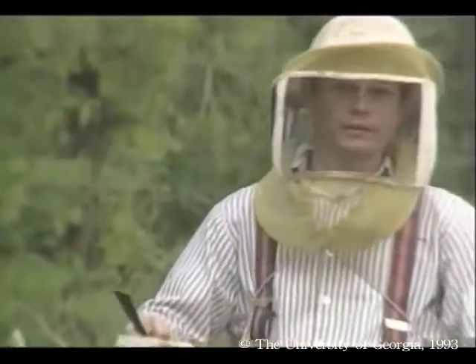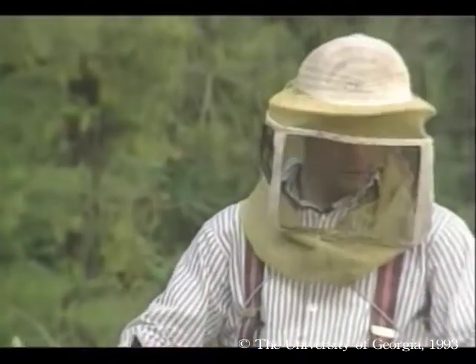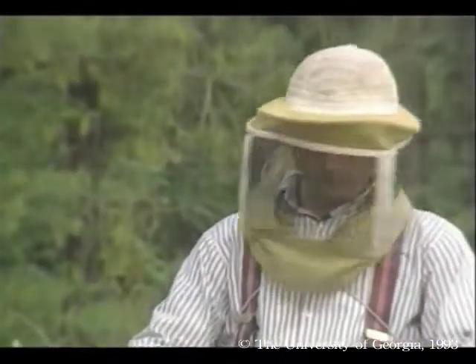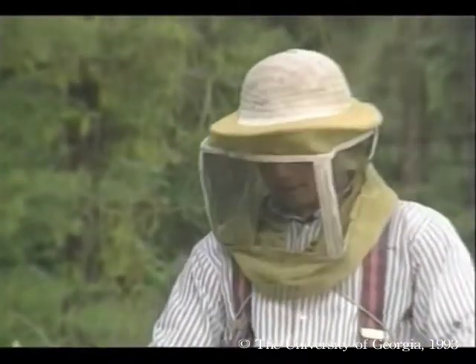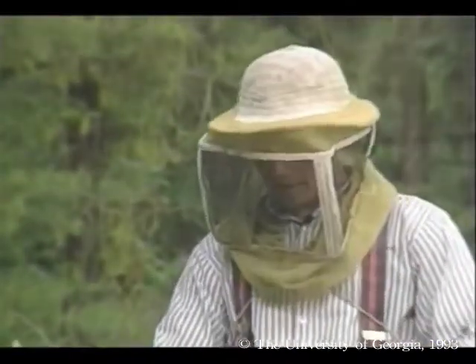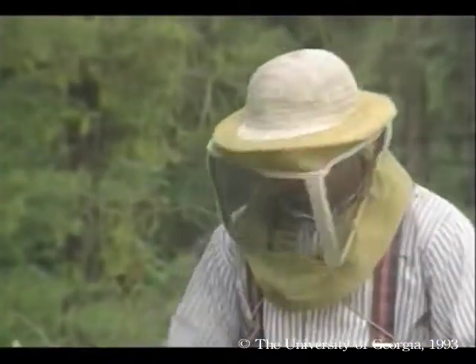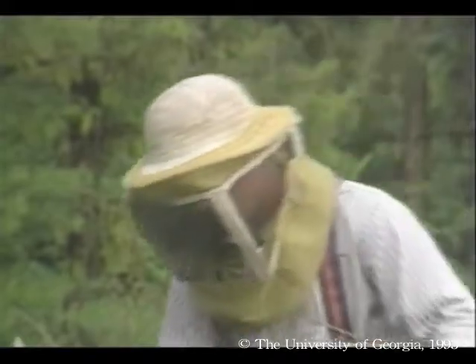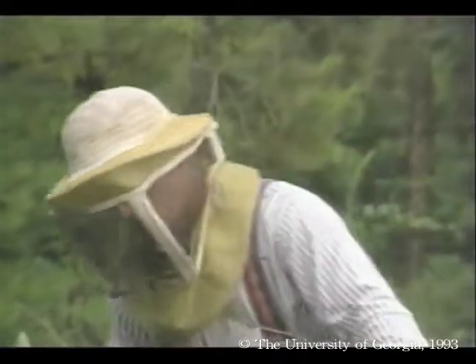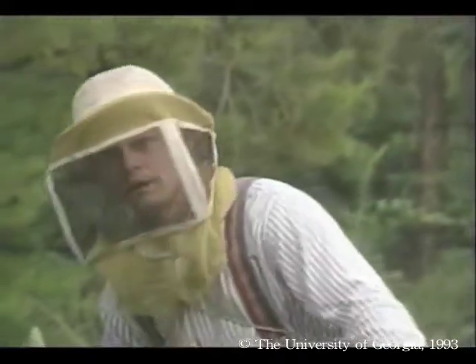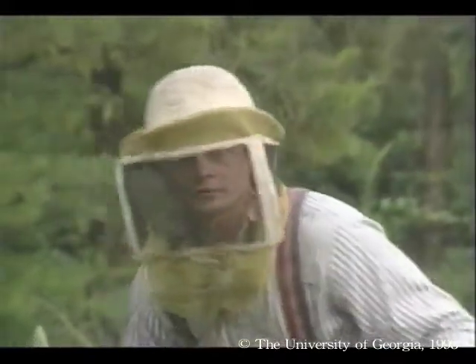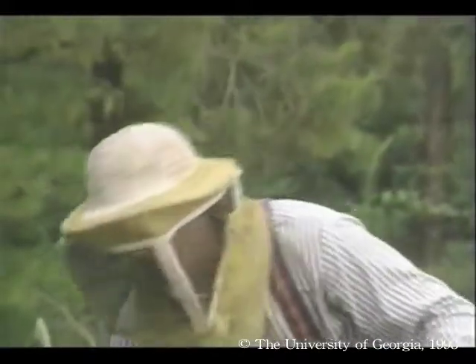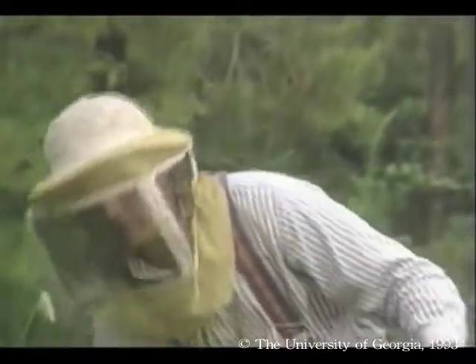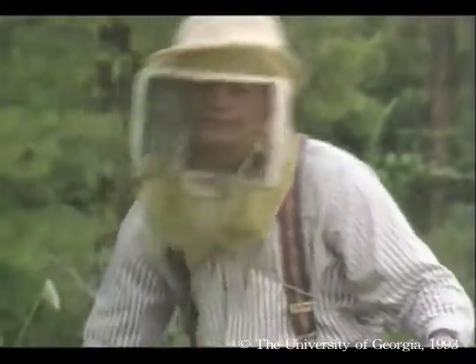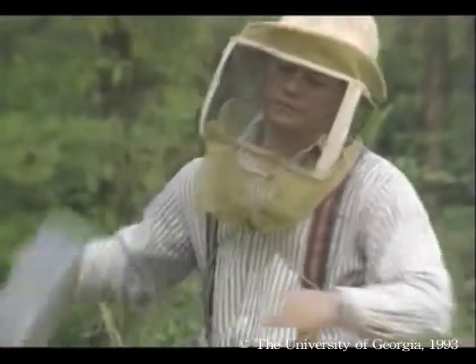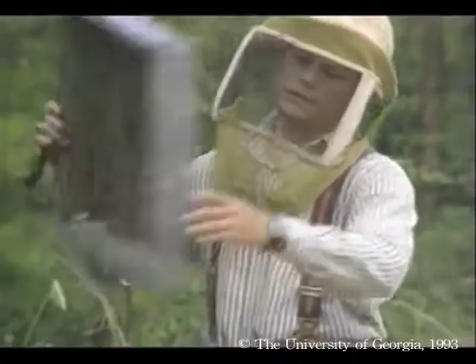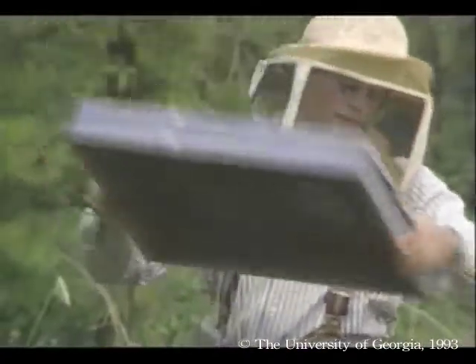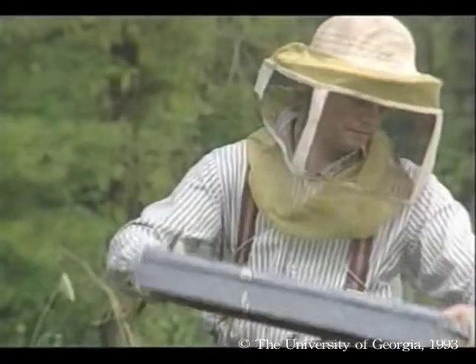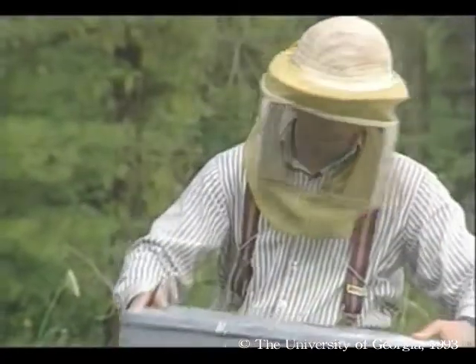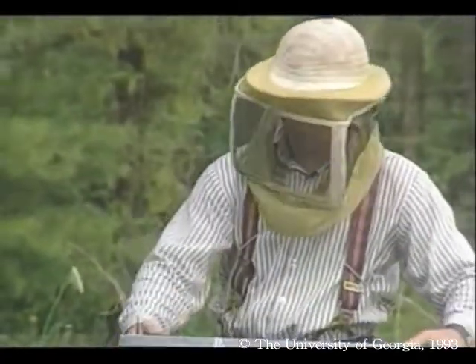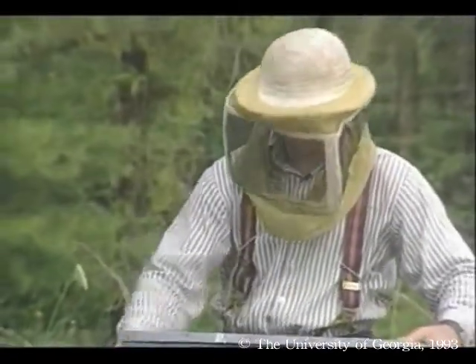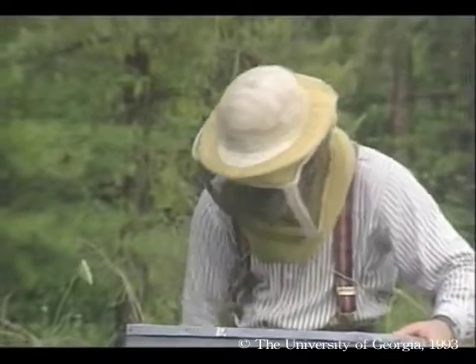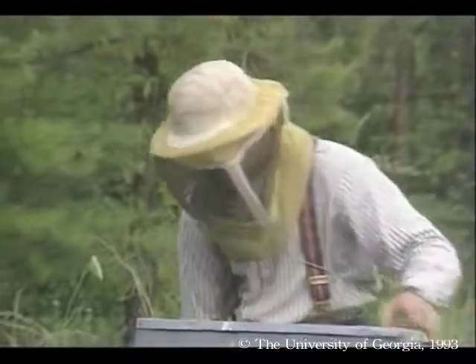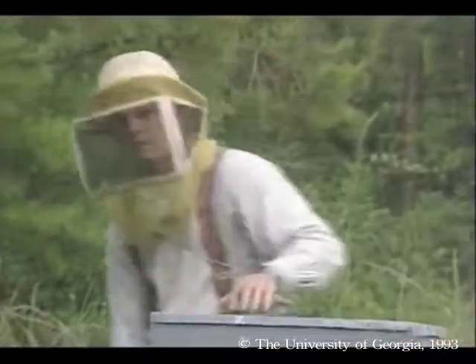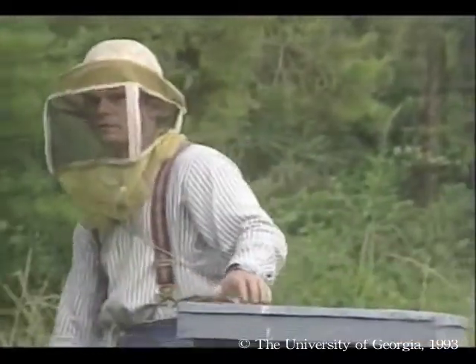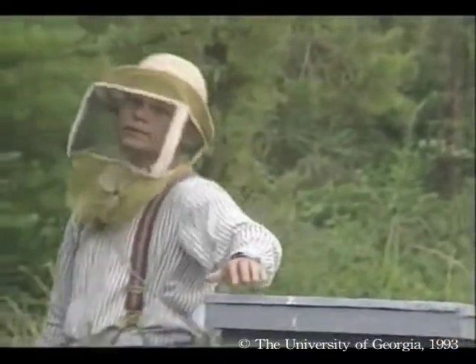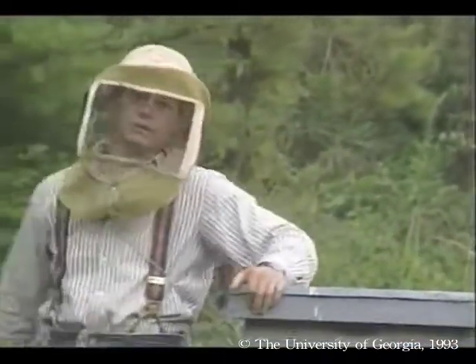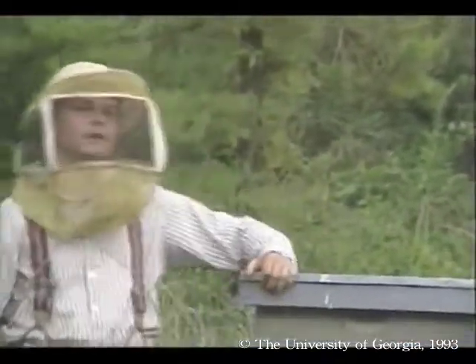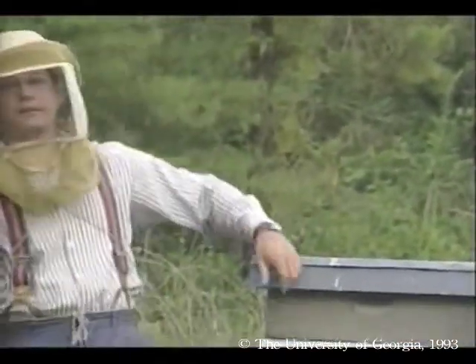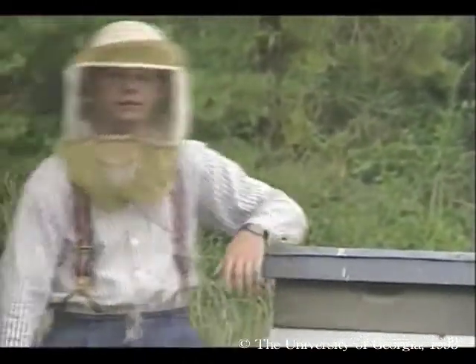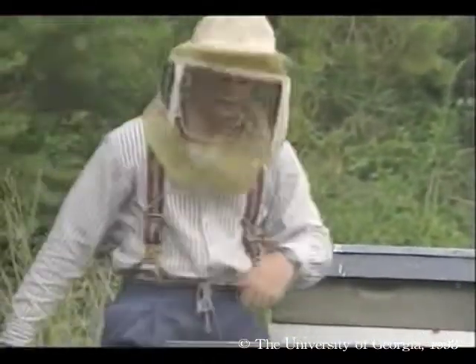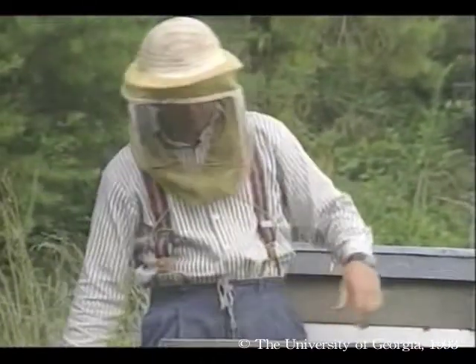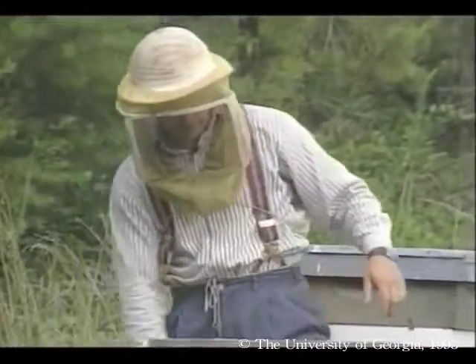Sourwood makes a very good honey. Unfortunately, it's inconsistent from year to year.